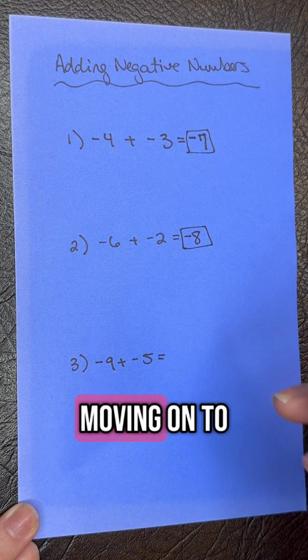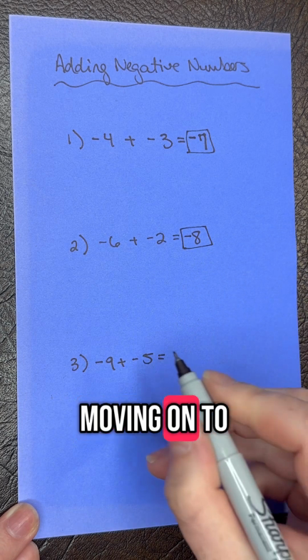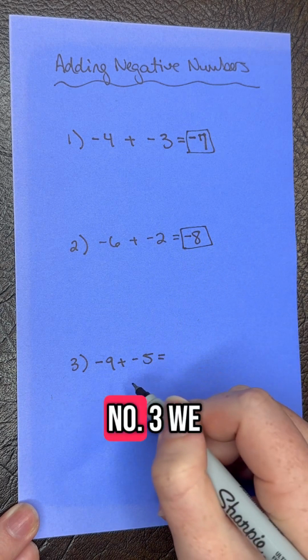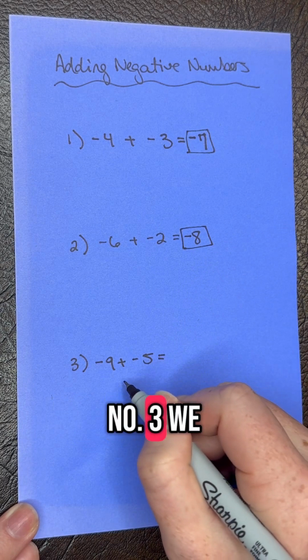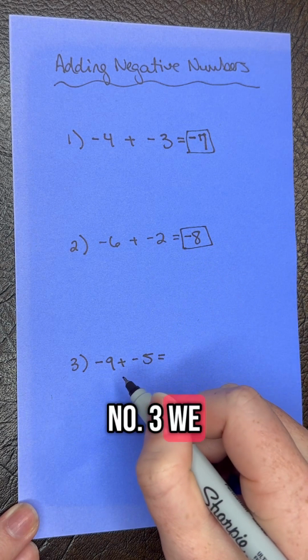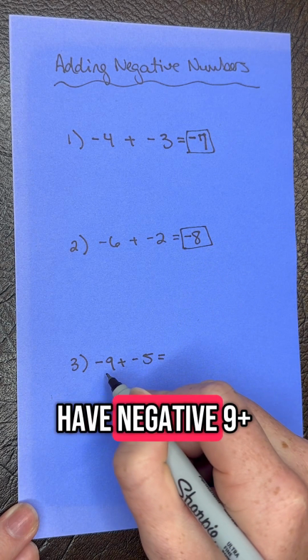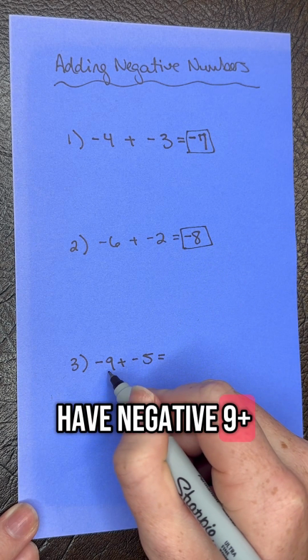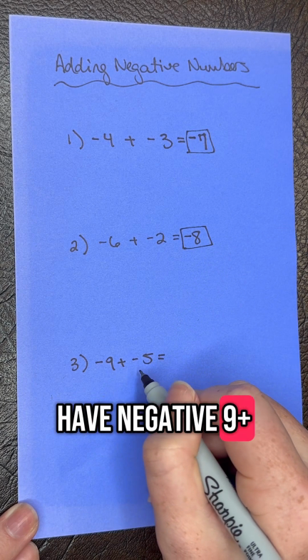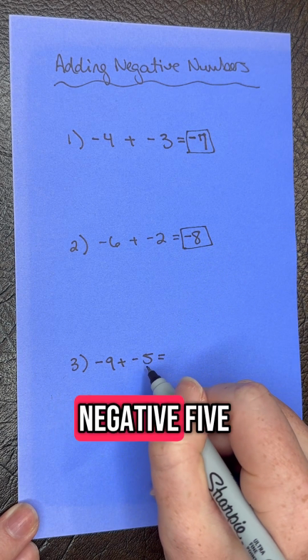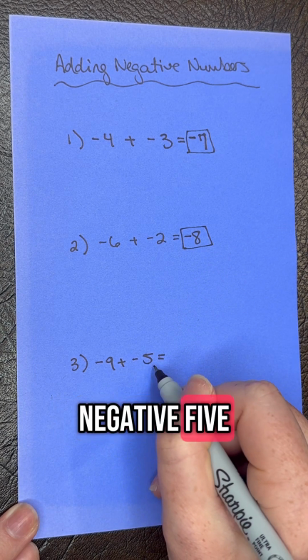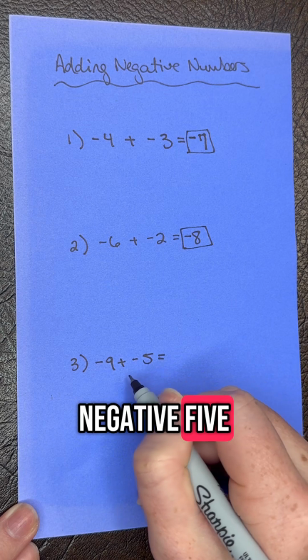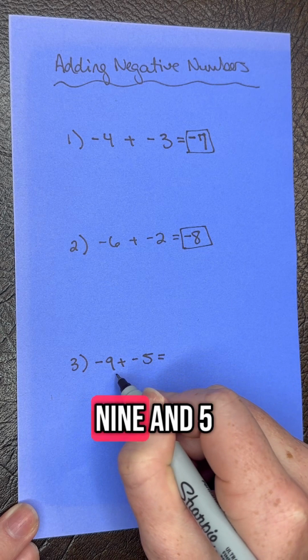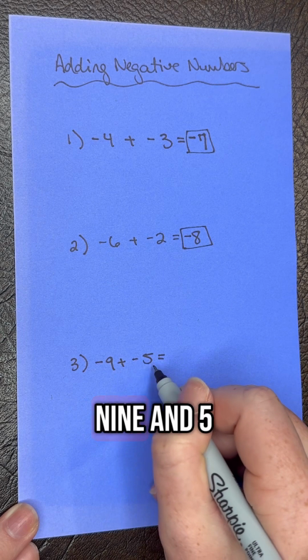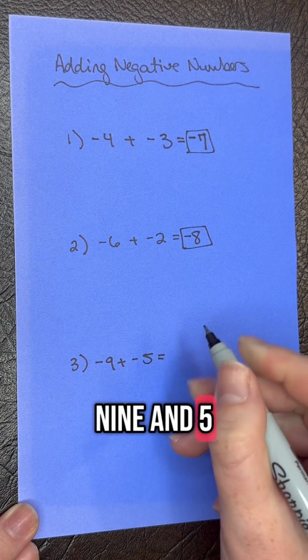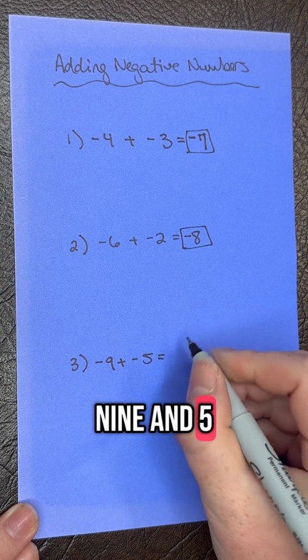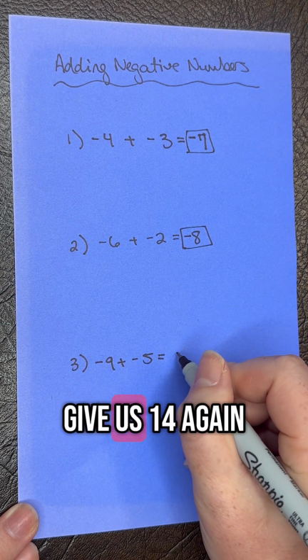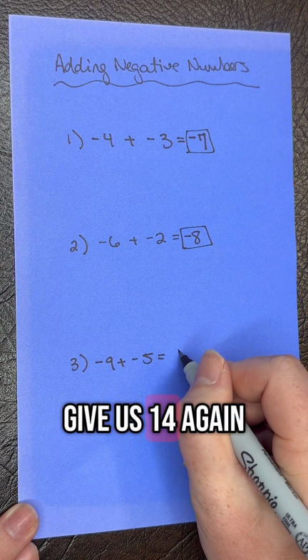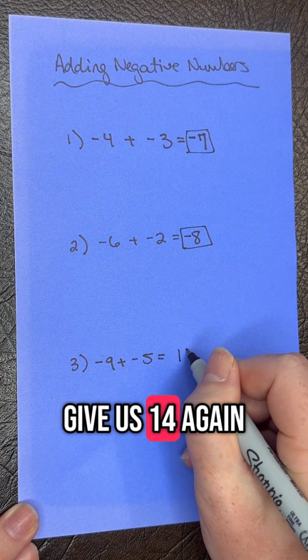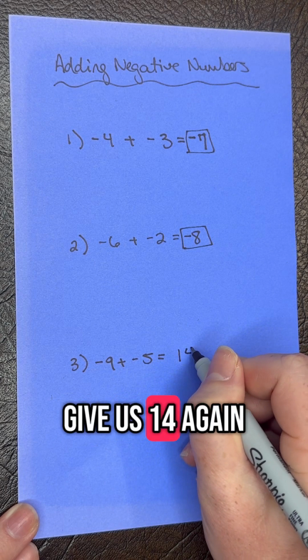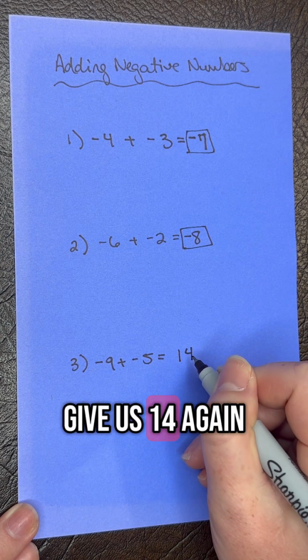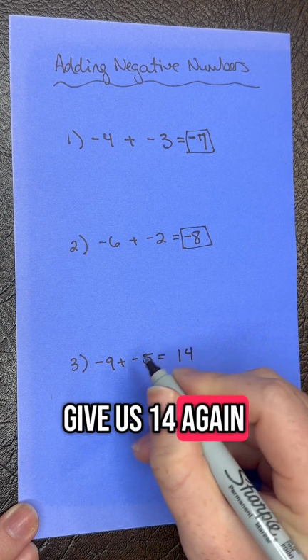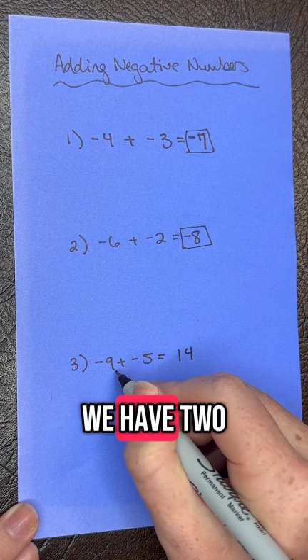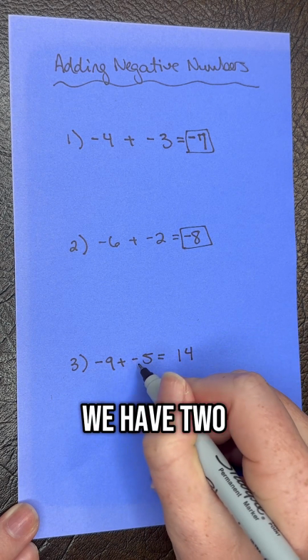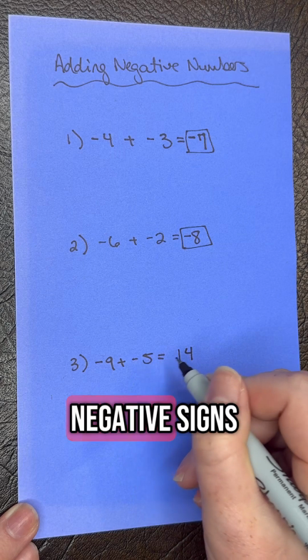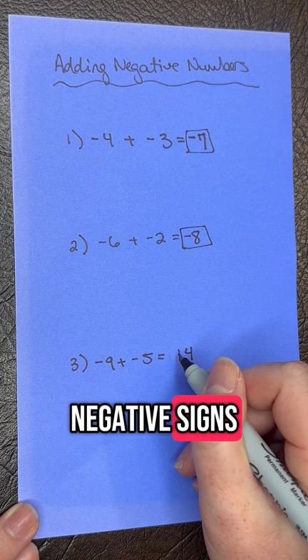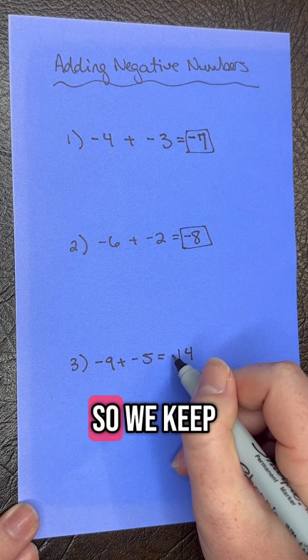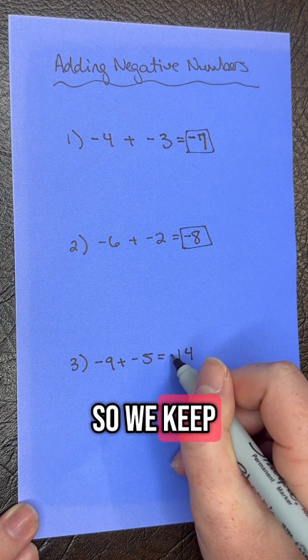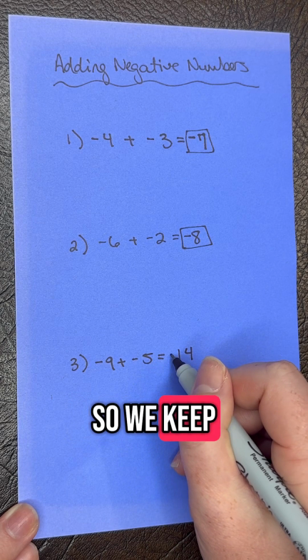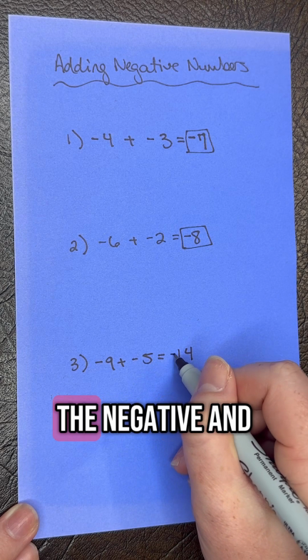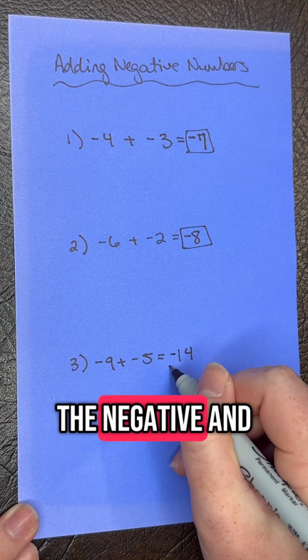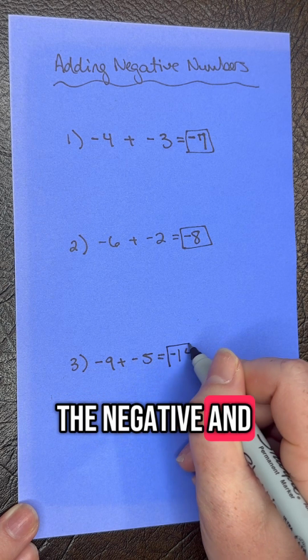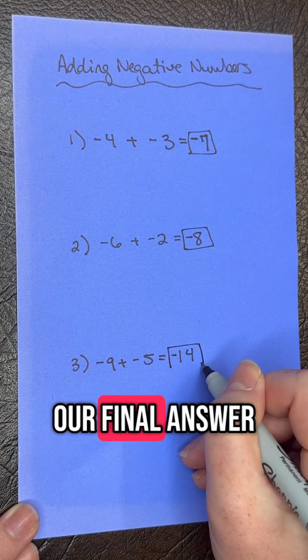Moving on to number three, we have negative nine plus negative five. Nine and five give us 14. Again, we have two negative signs, so we keep the negative, and our final answer is negative 14.